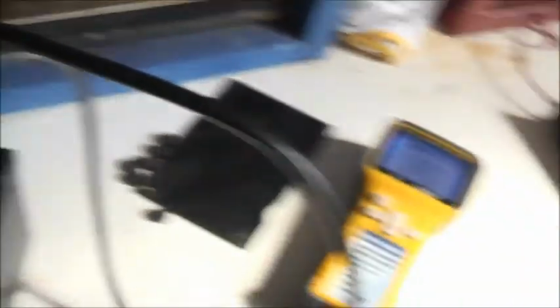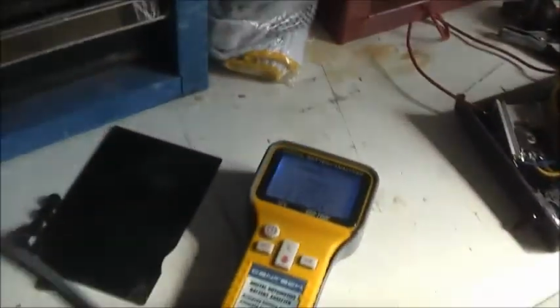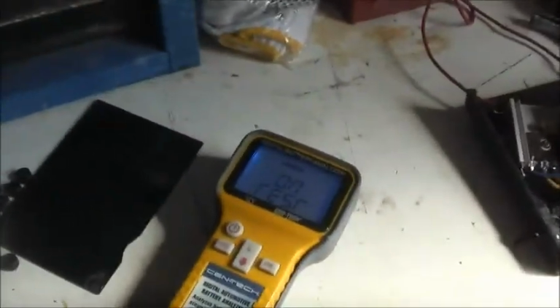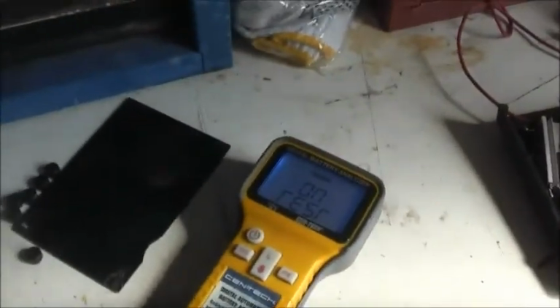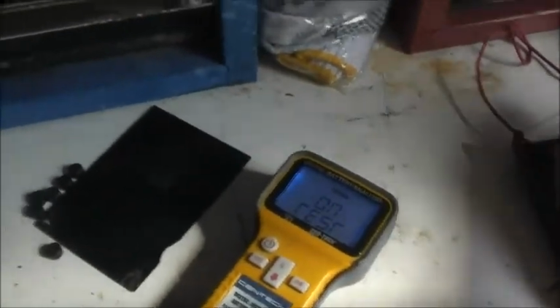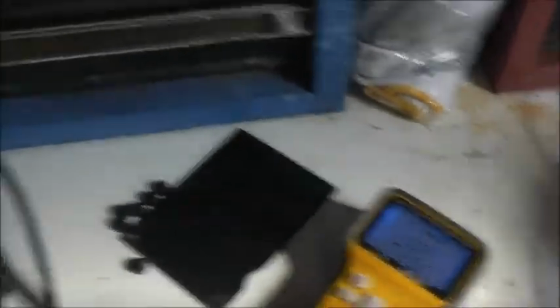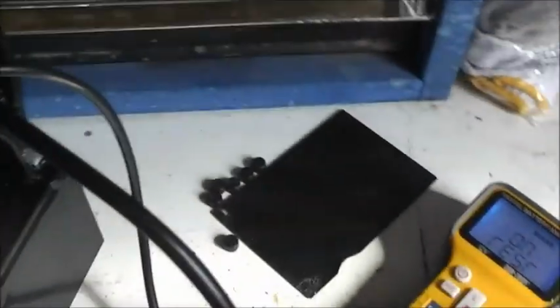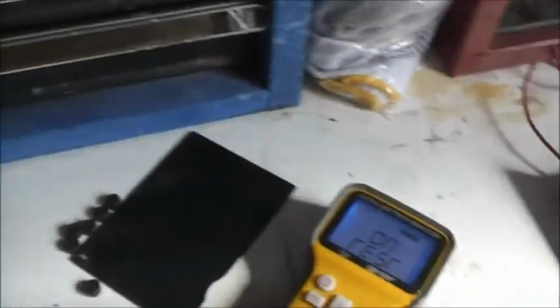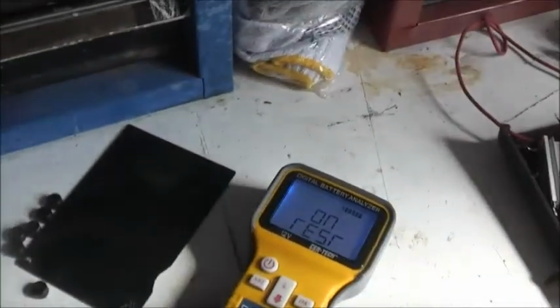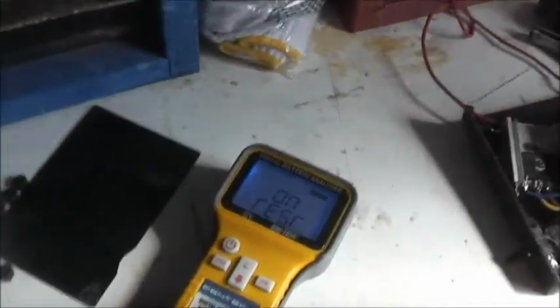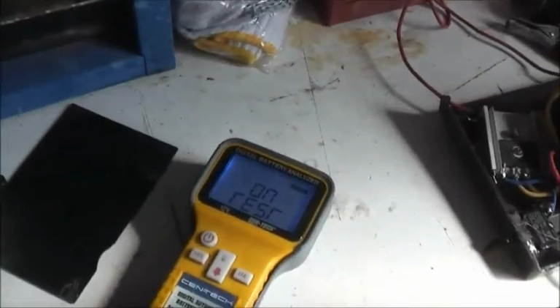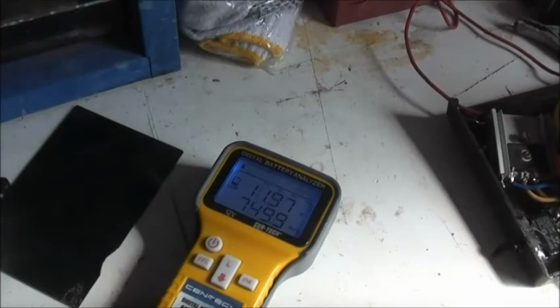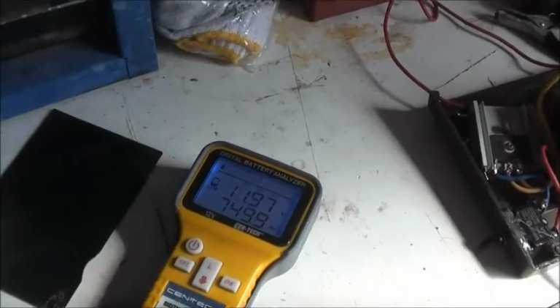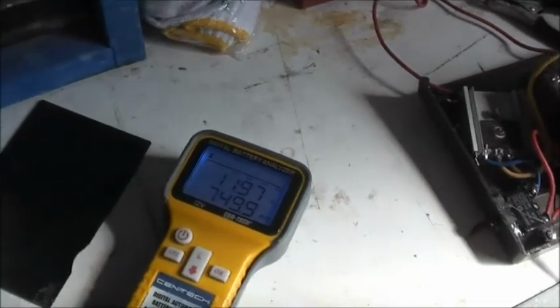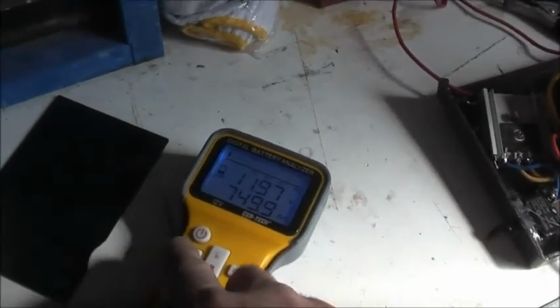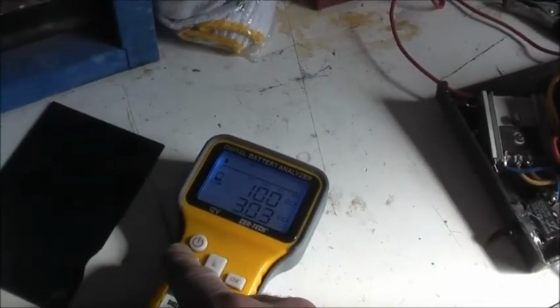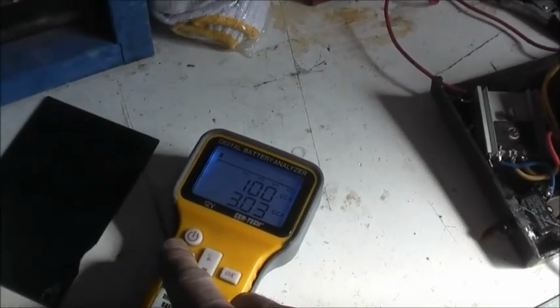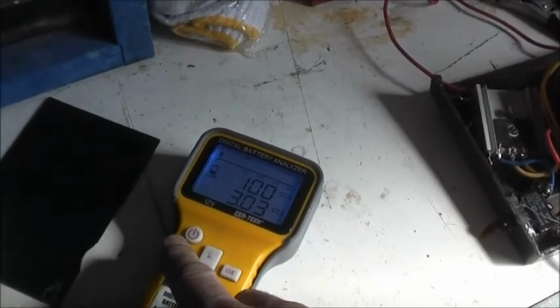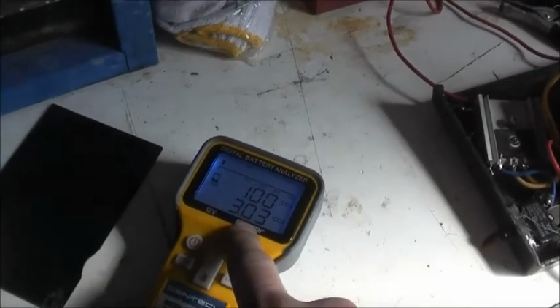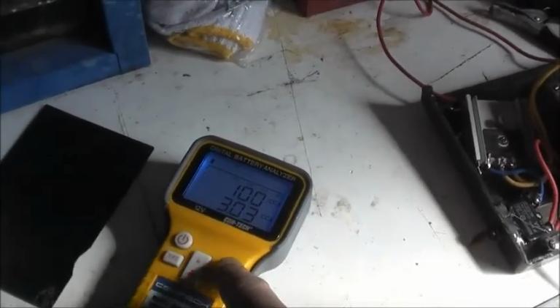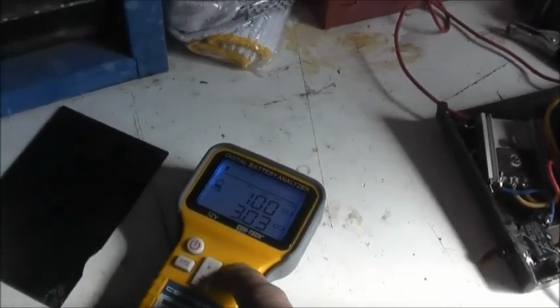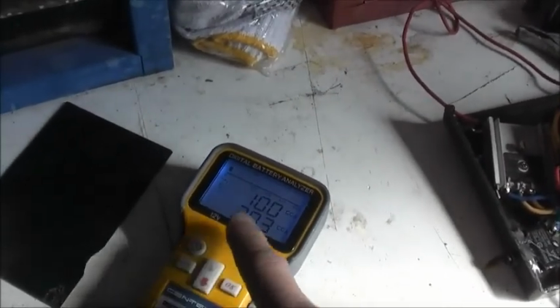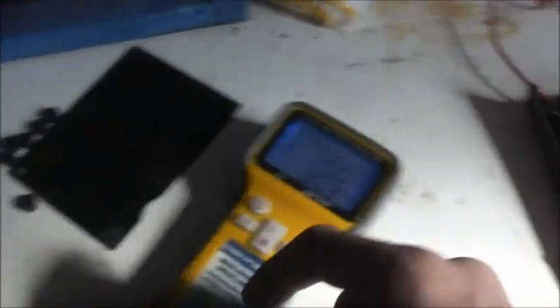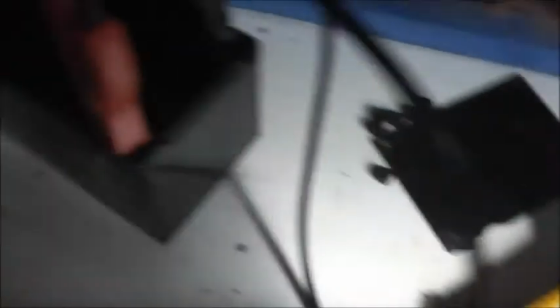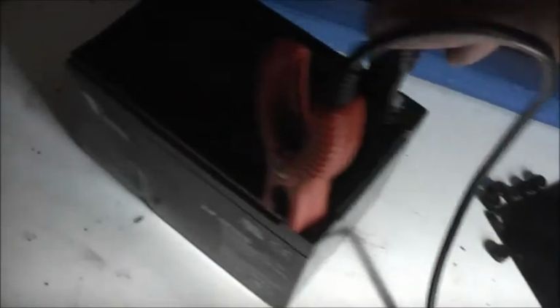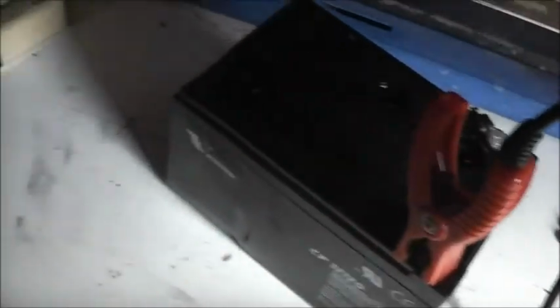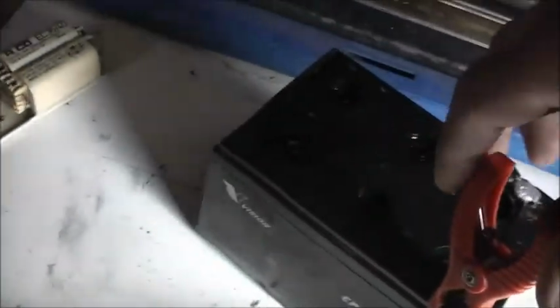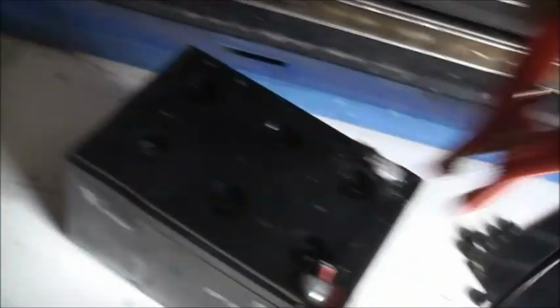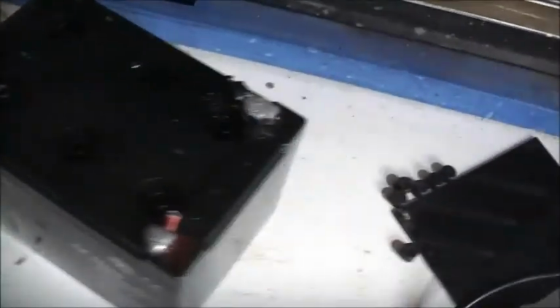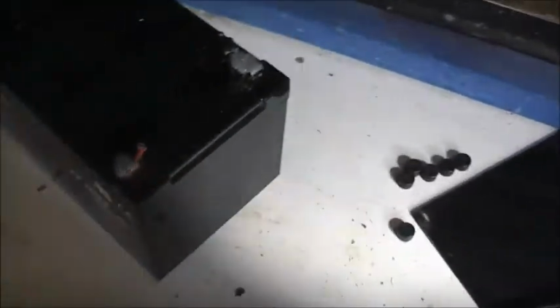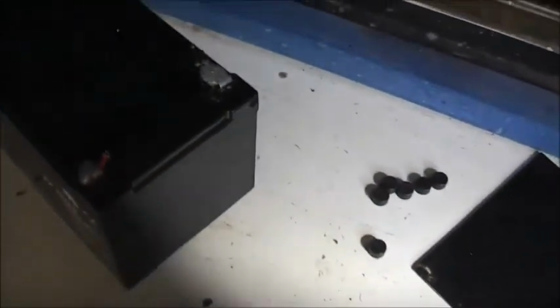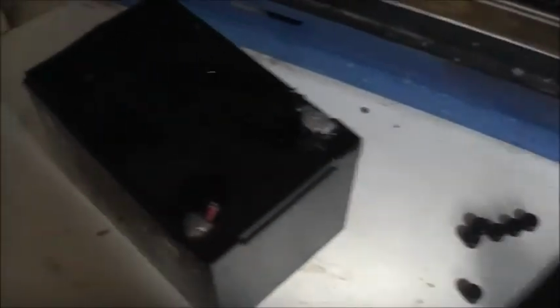I'm amazed — it's actually holding 12 volts, 11.97. It's starting to get a little bit thicker. I'll leave it on one of the chargers for a long time and see if that makes it better.